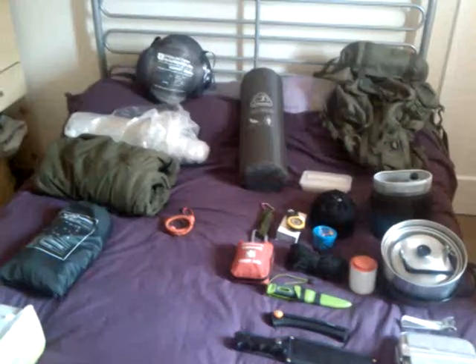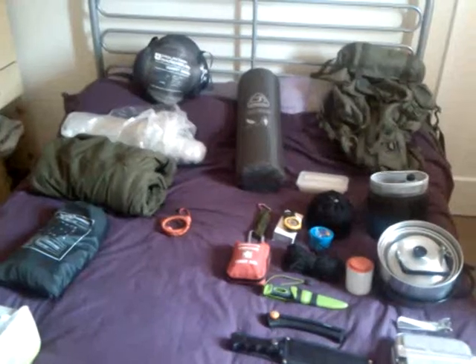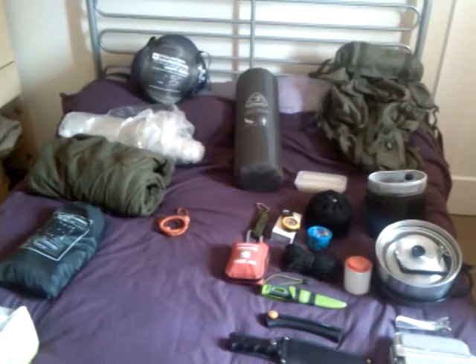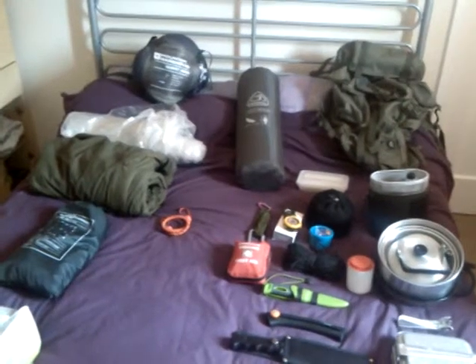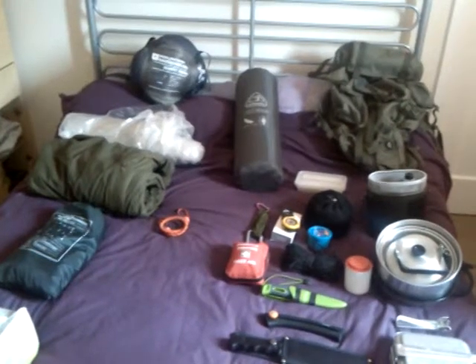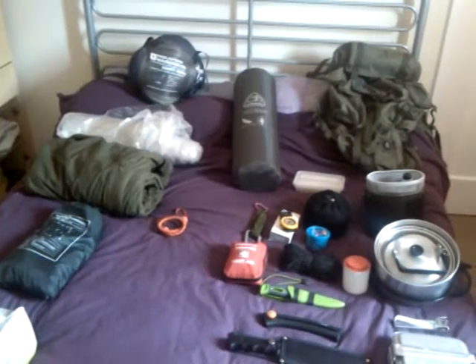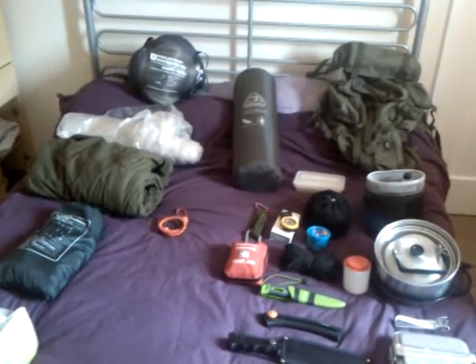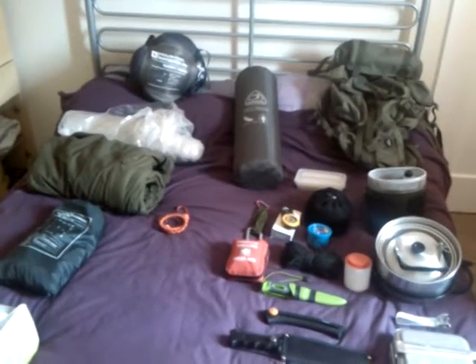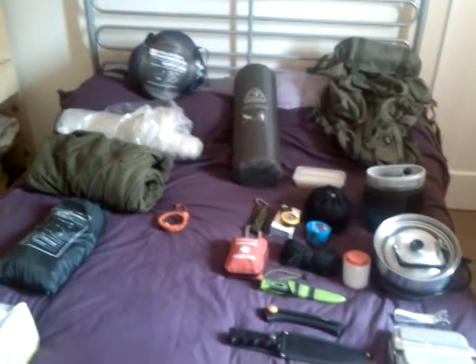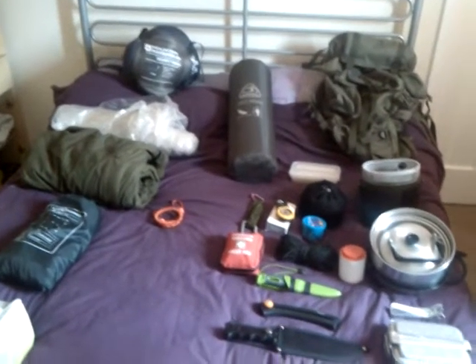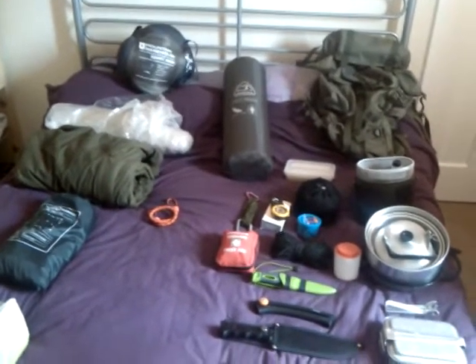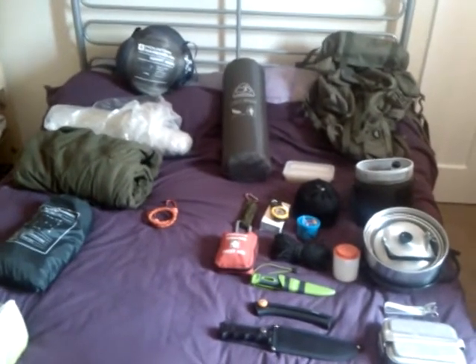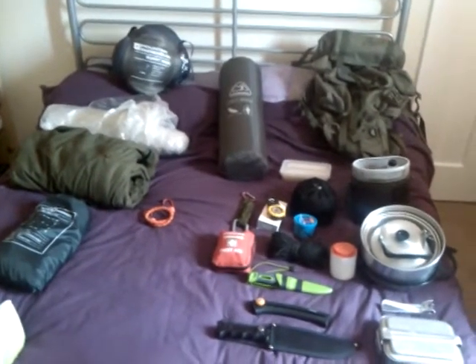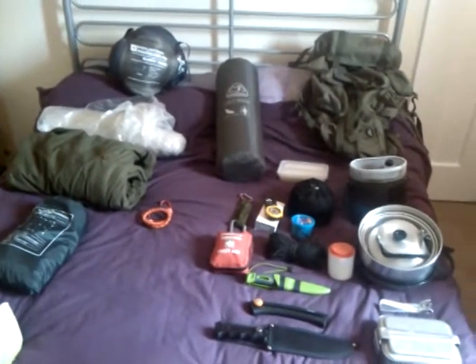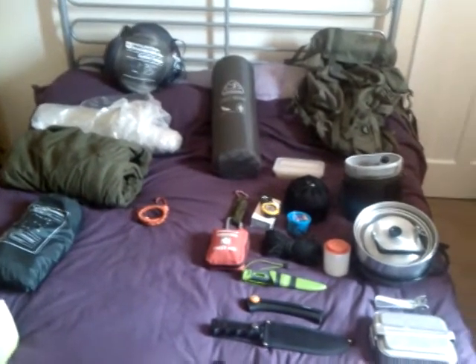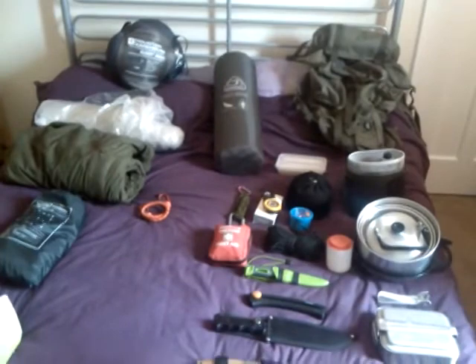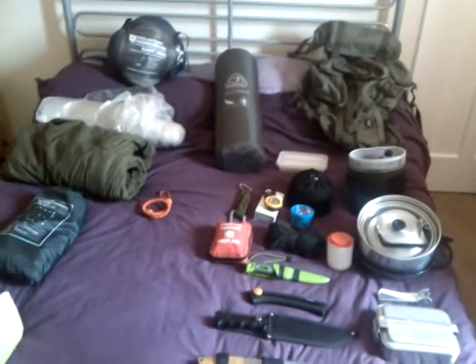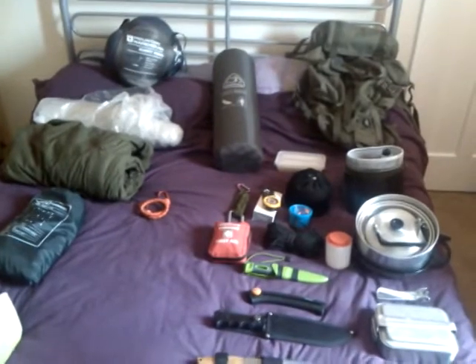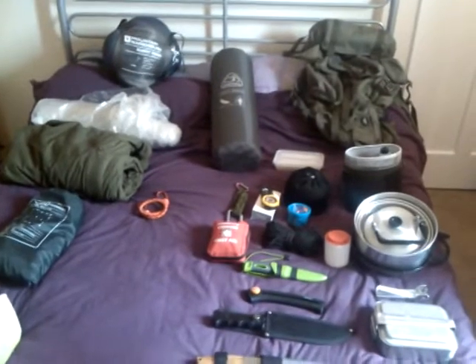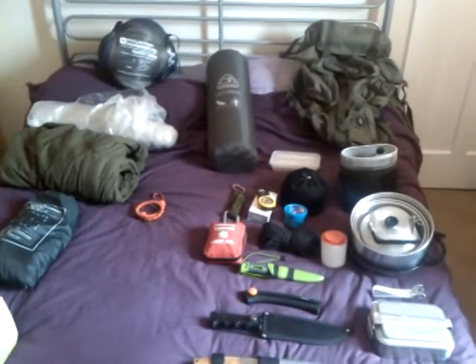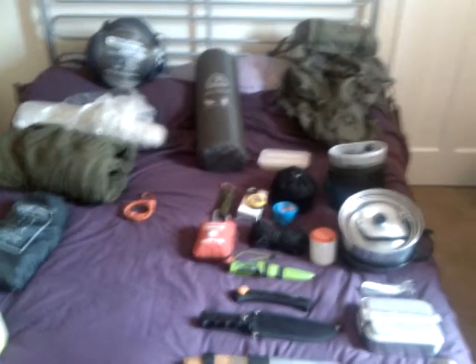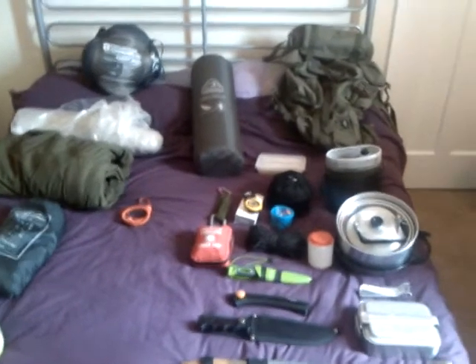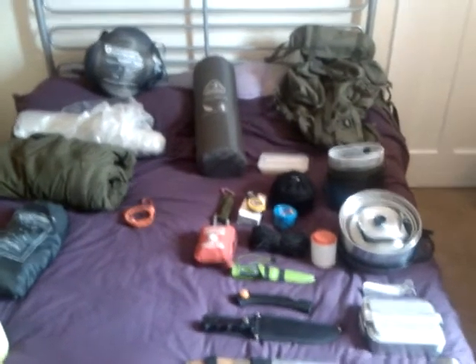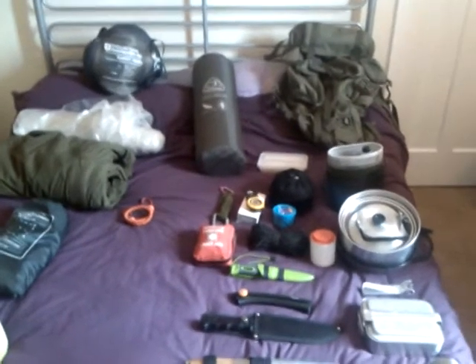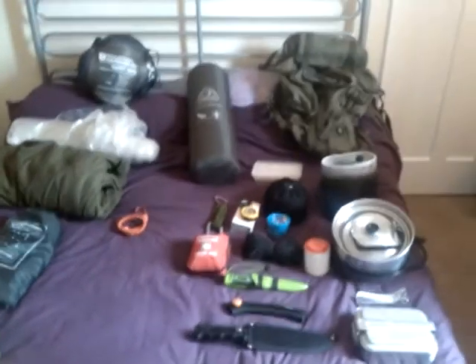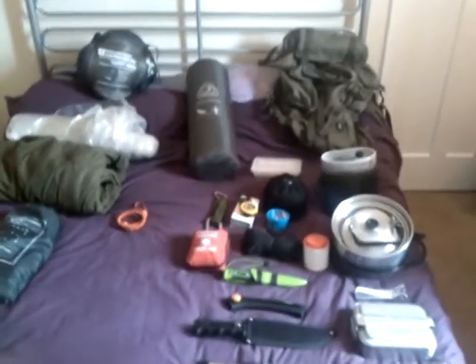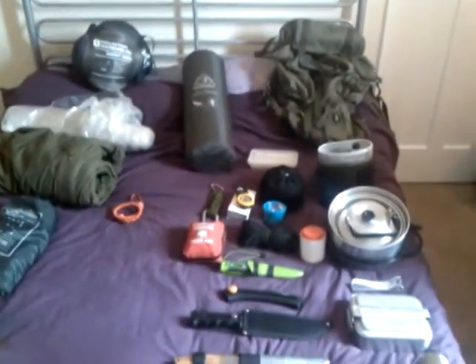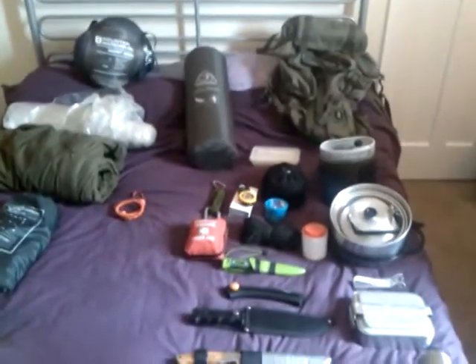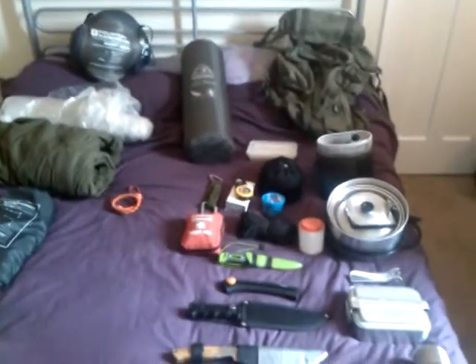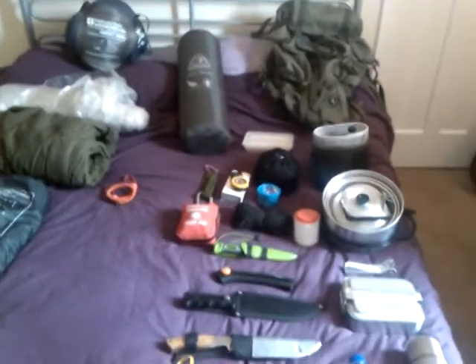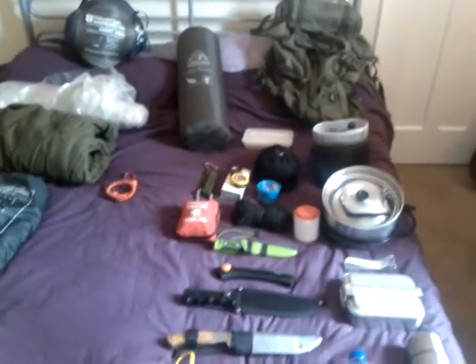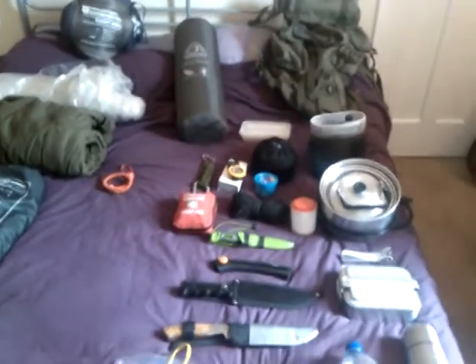Good morning YouTubers. I'm stuck in the house today, so I thought I'd make a wee video just showing you all my kit.